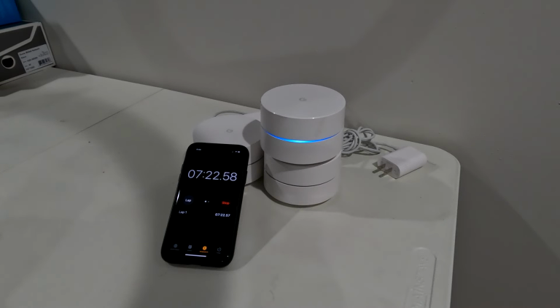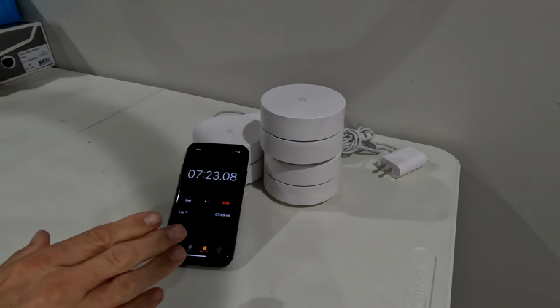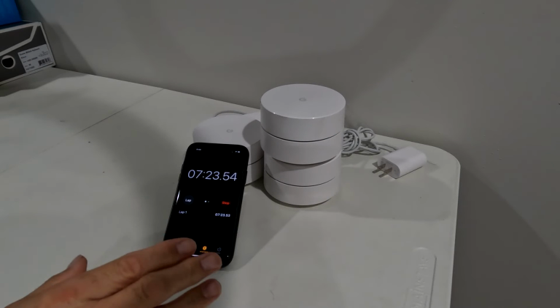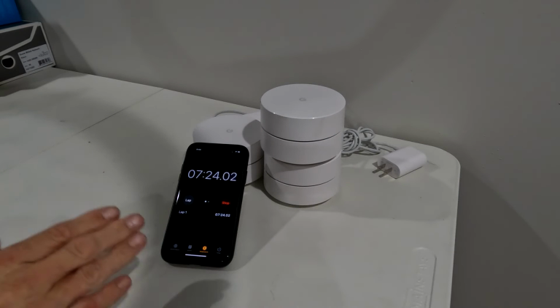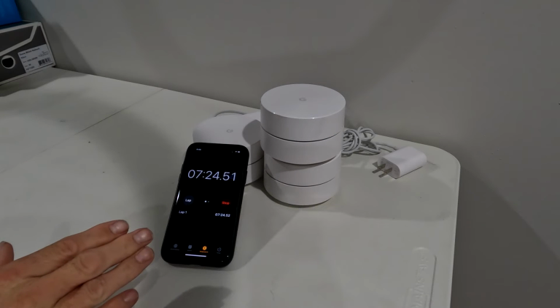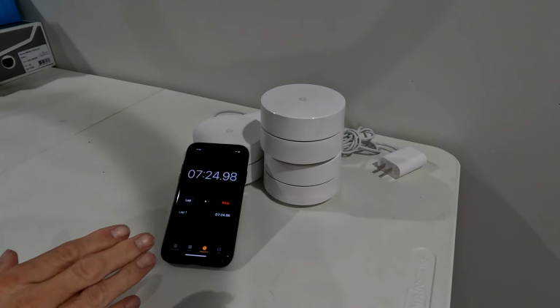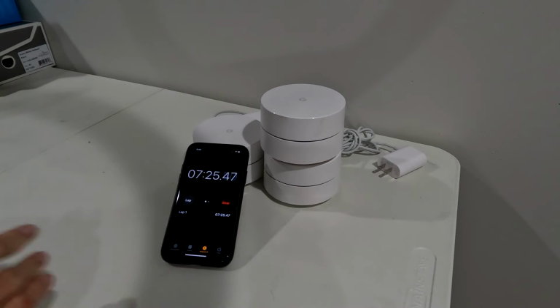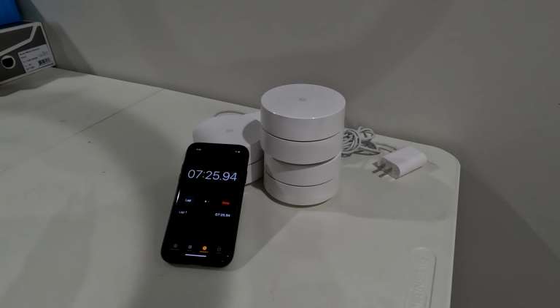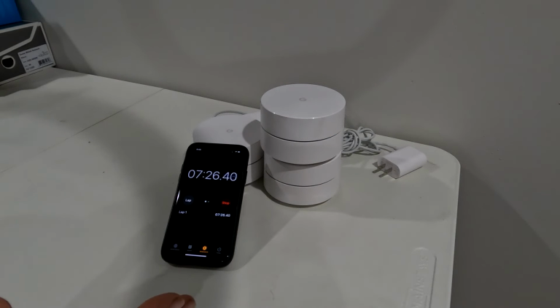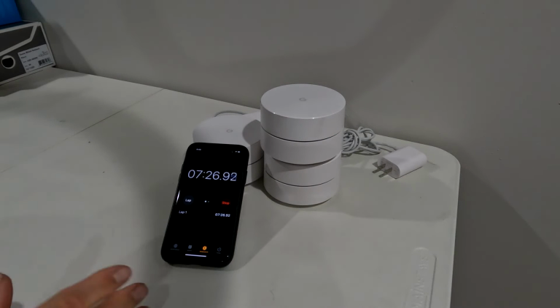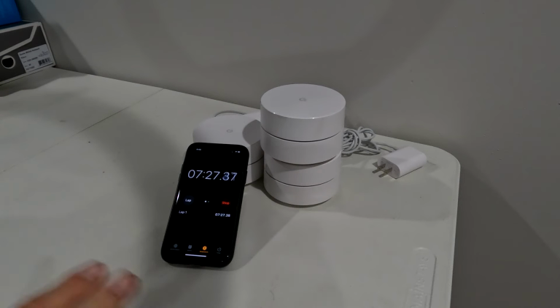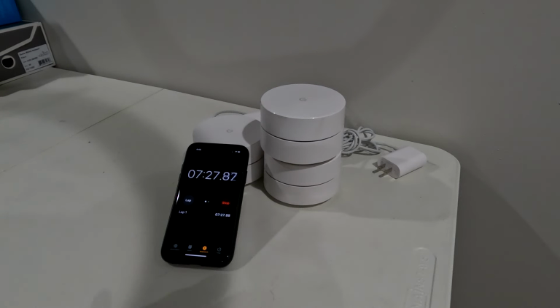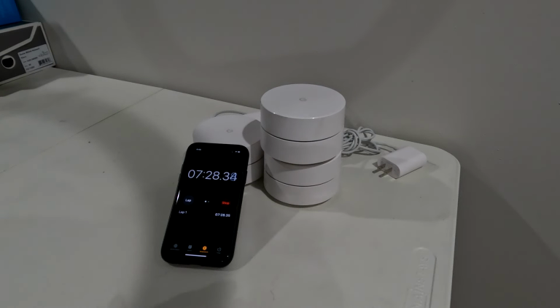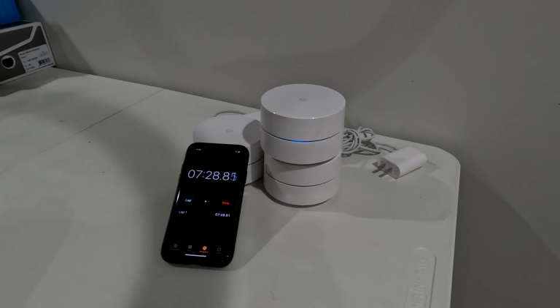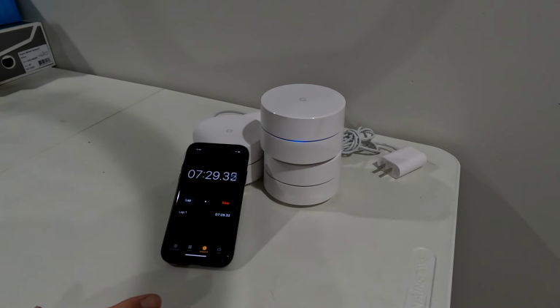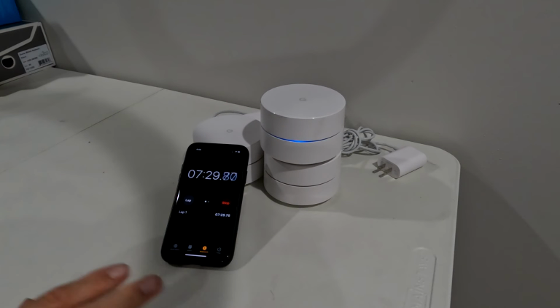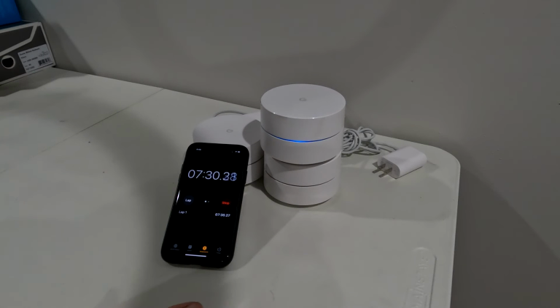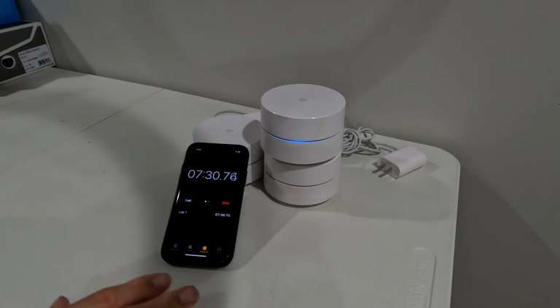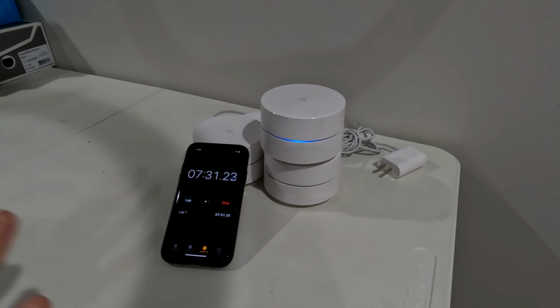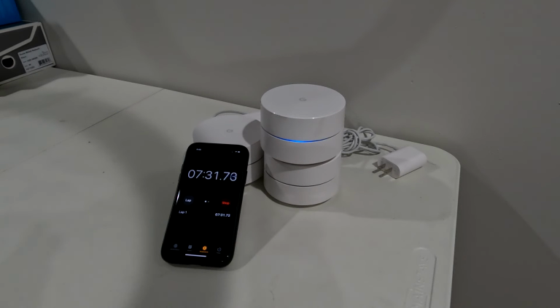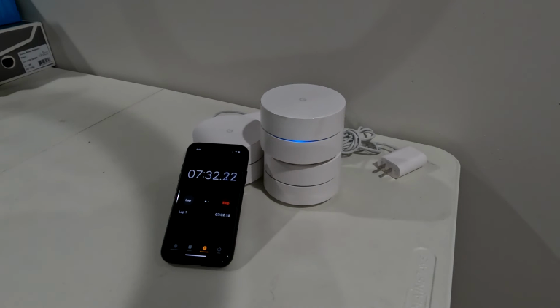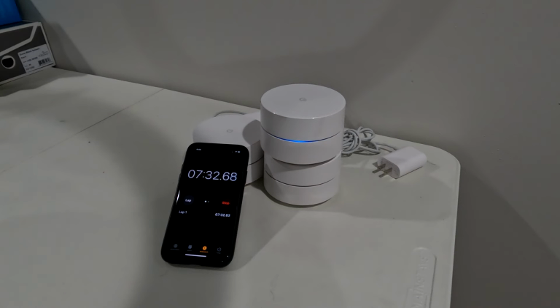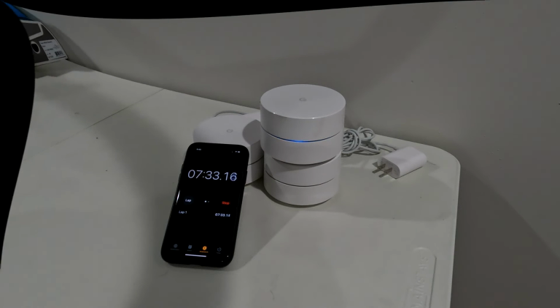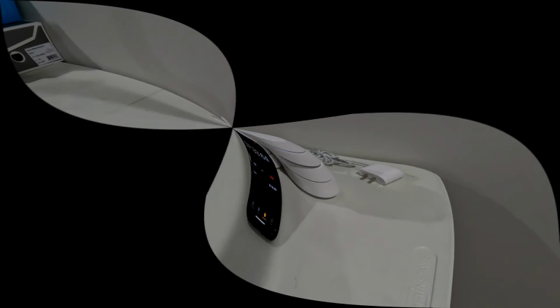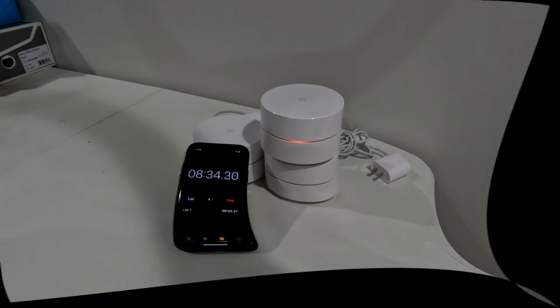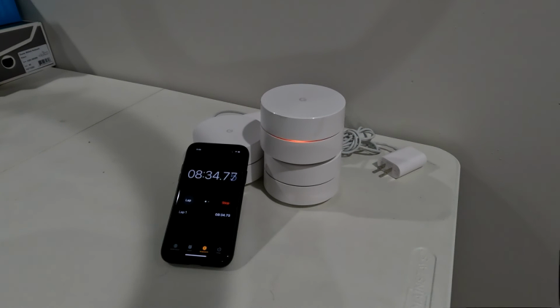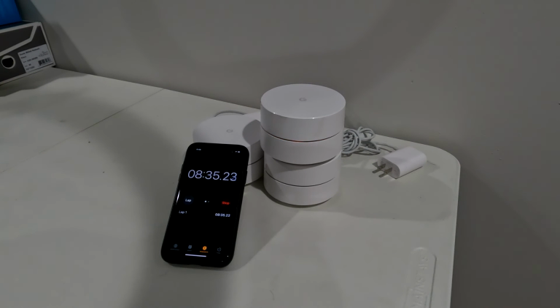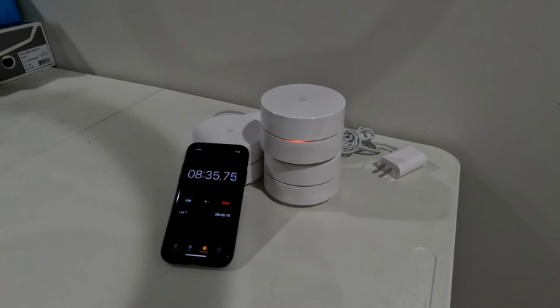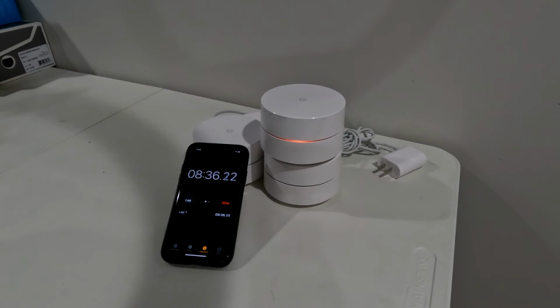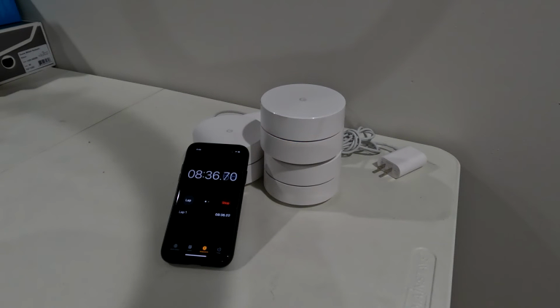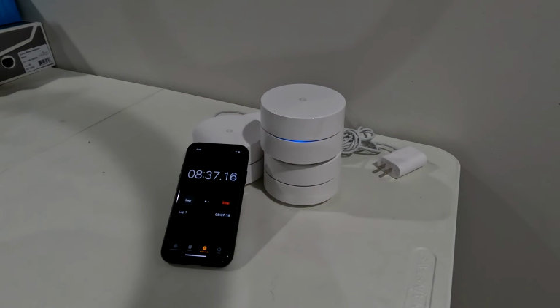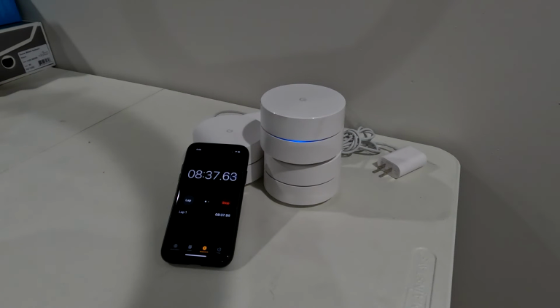Even if you pull it up right now, it still may have your old router name on it and it's still not done resetting. Keep on waiting, don't pull the plug, don't do anything yet. Still not done yet. Orange light again — still resetting.